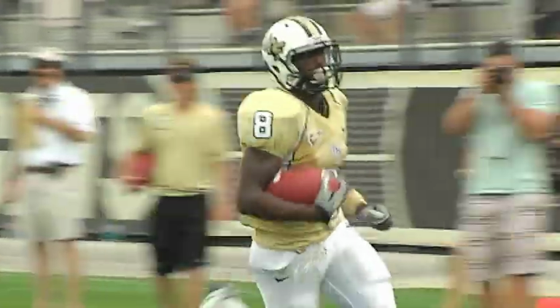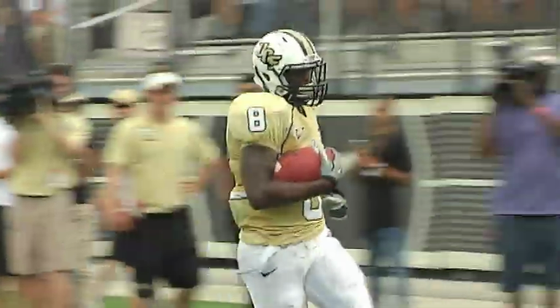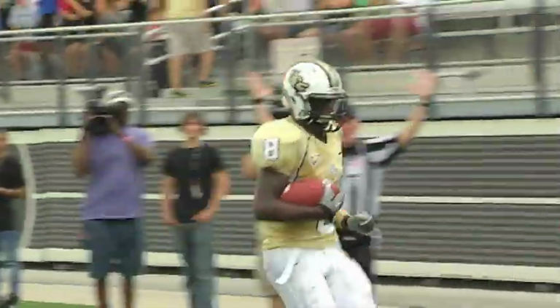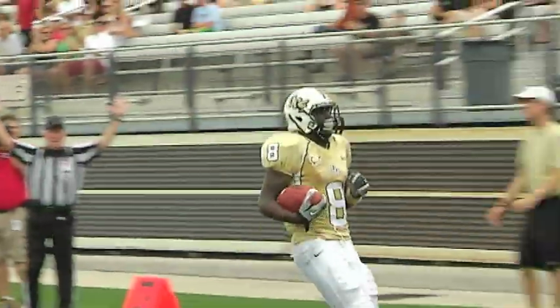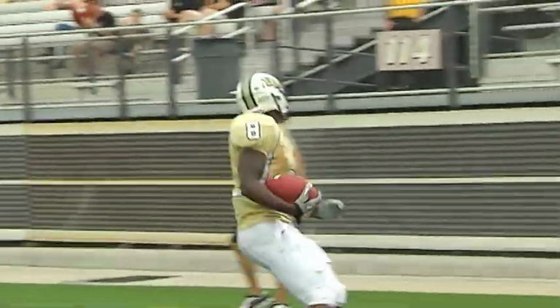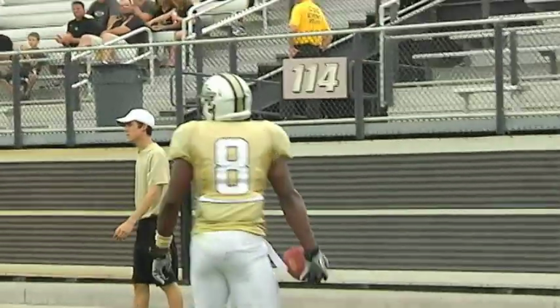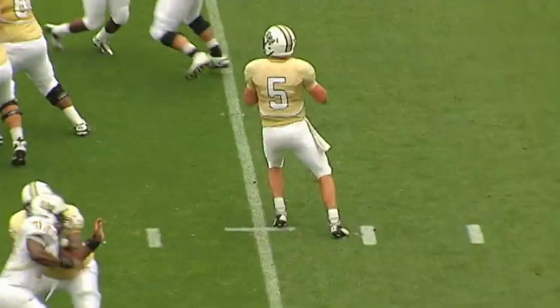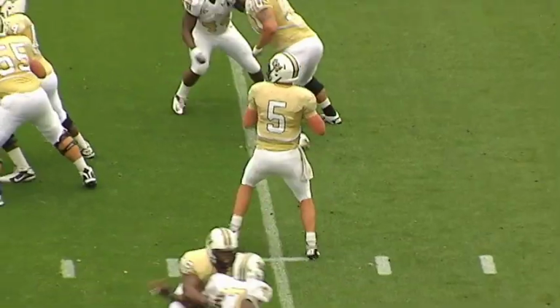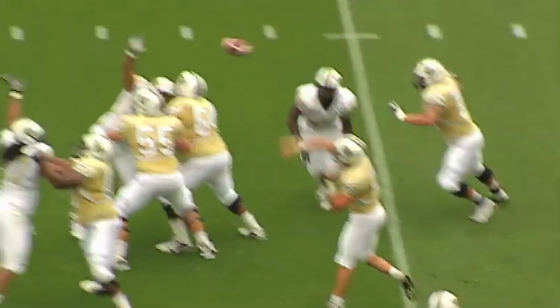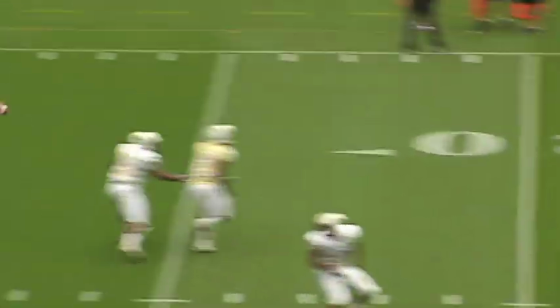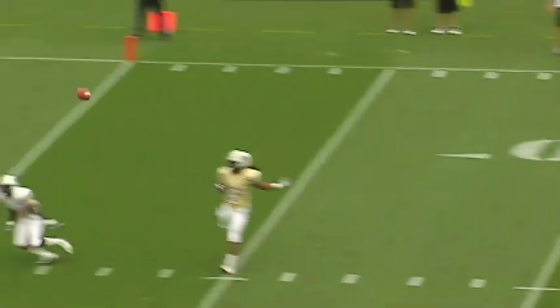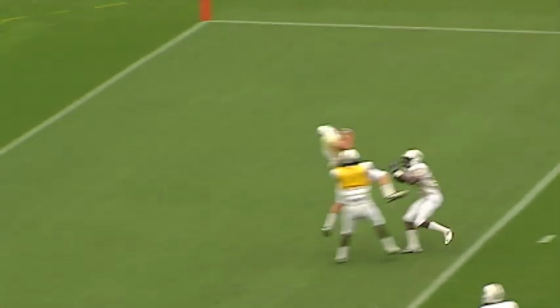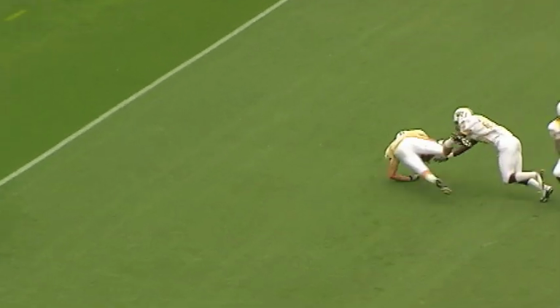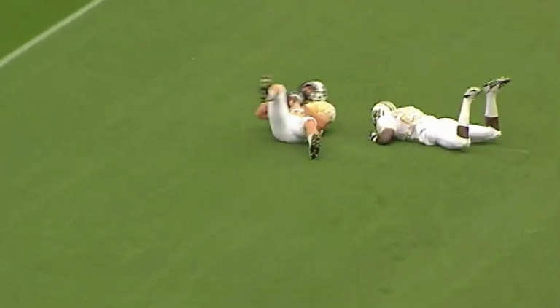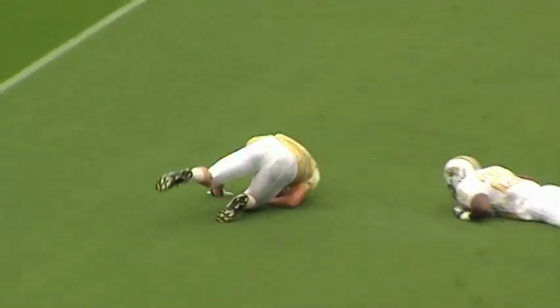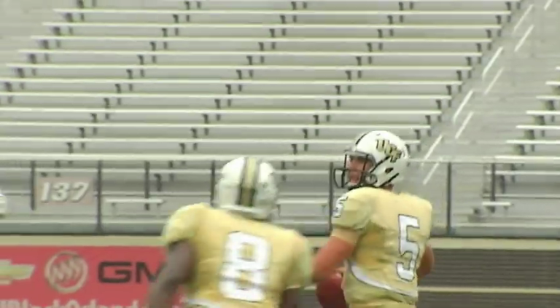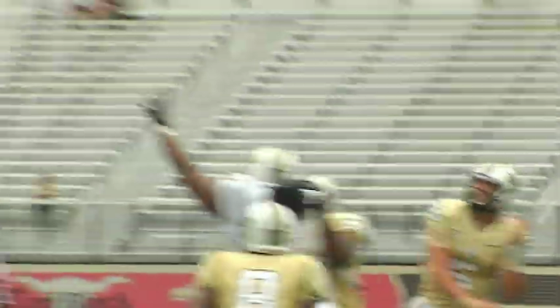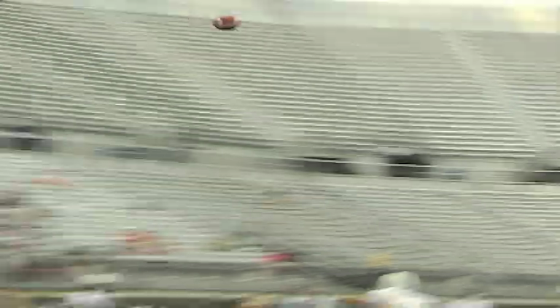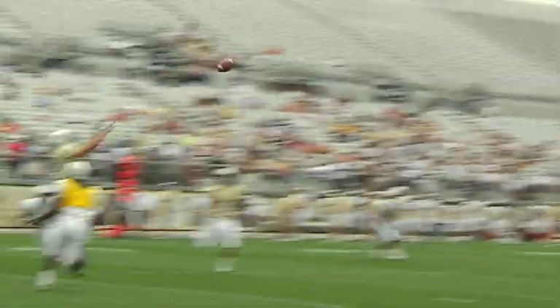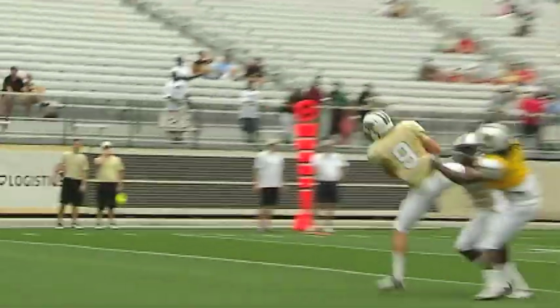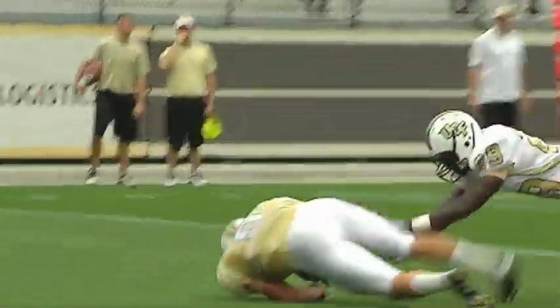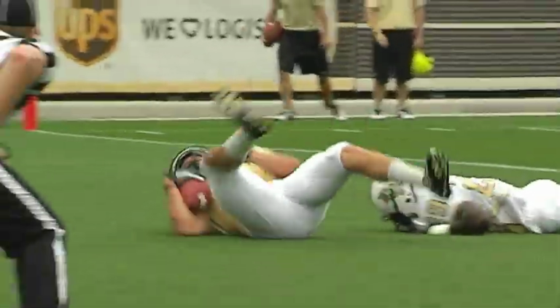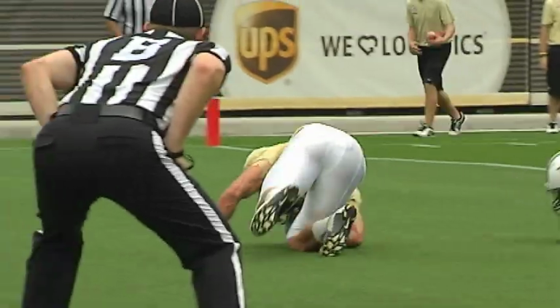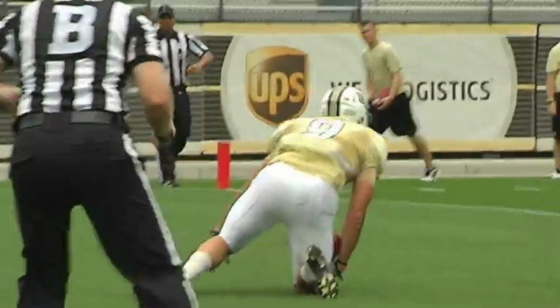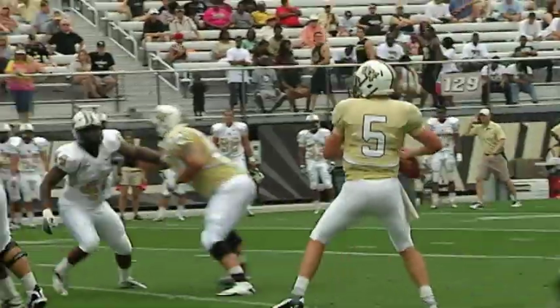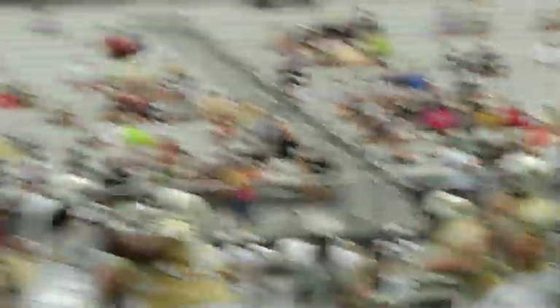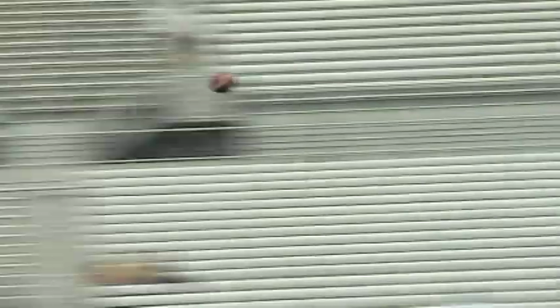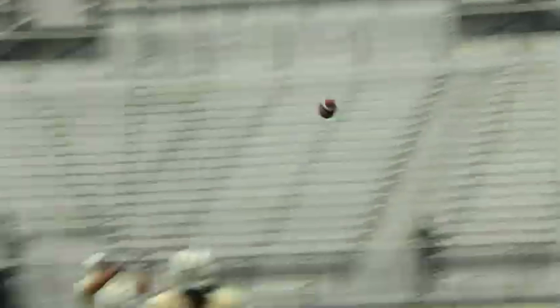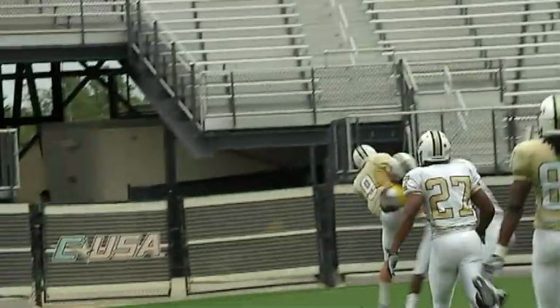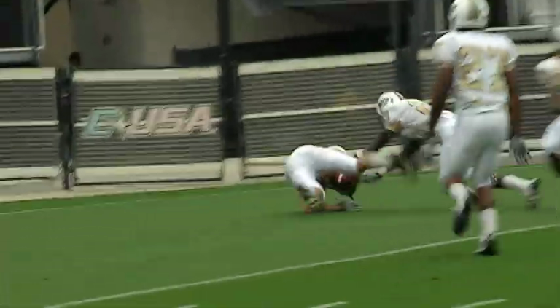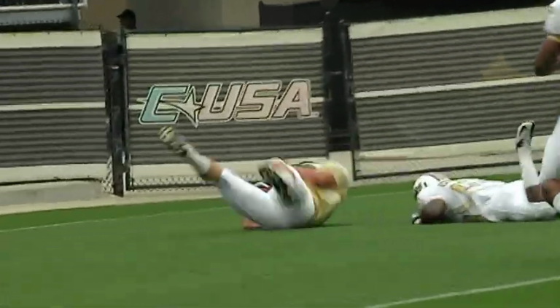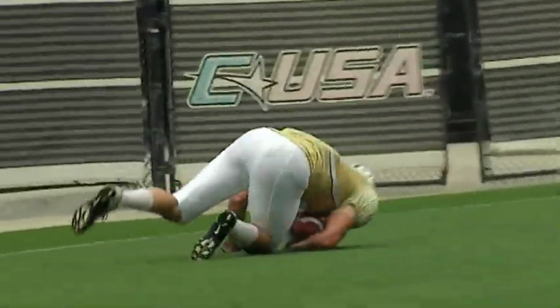And the first-team offense has six points. Back to throw, Blake looks, he'll throw it towards the end zone, and Wharton's got a touchdown — 19 yards from Blake Bortles to JJ Wharton, who went up and made a tough catch look easy. The first-team offense finds the end zone again.